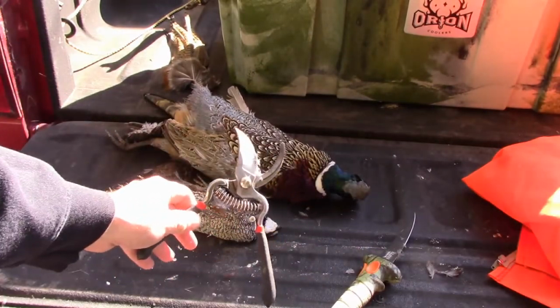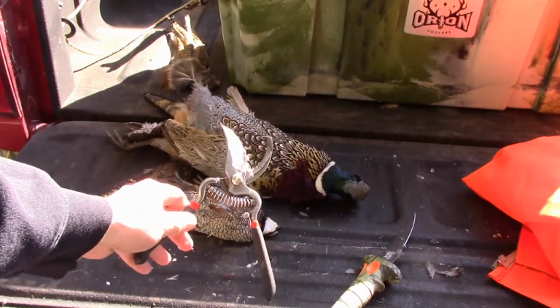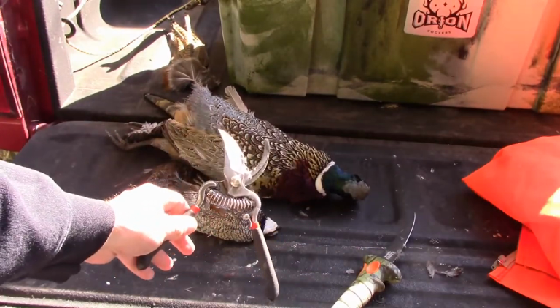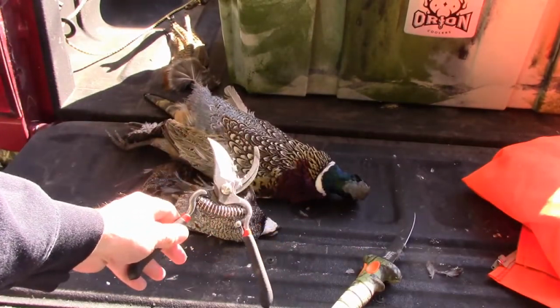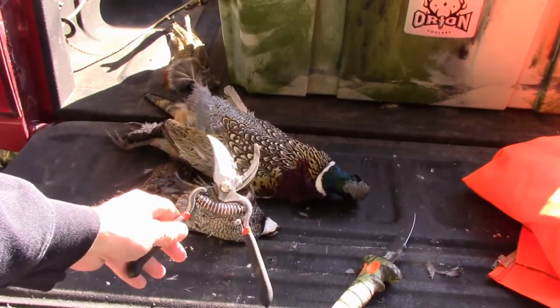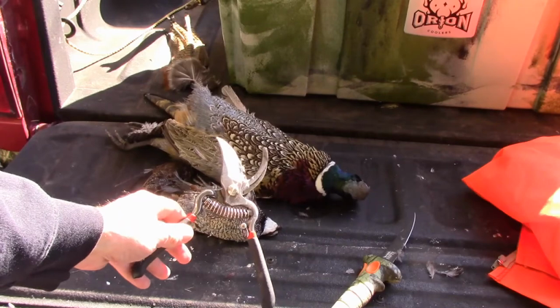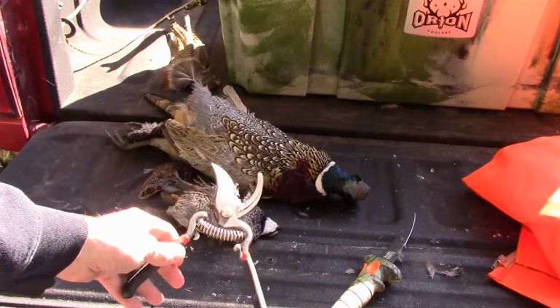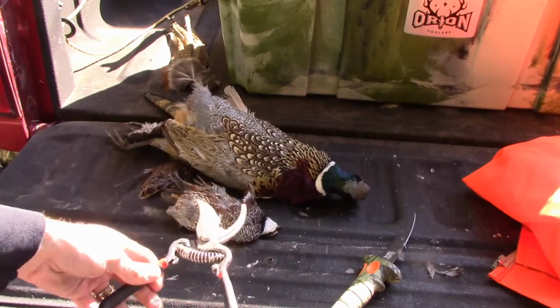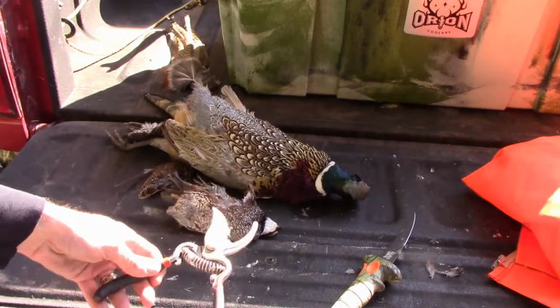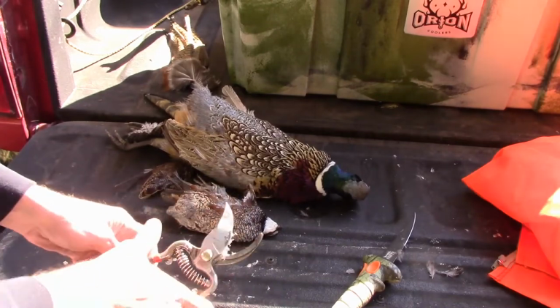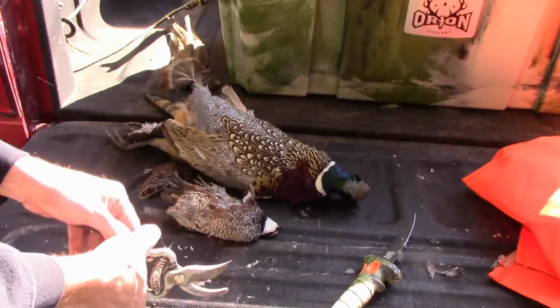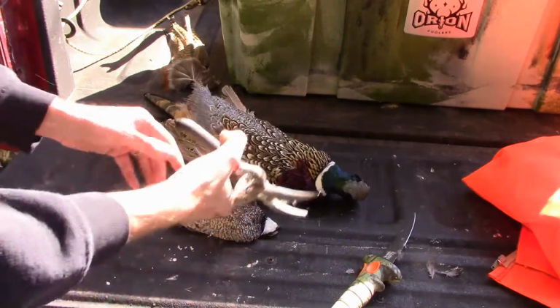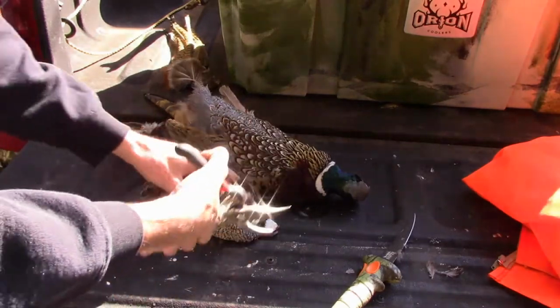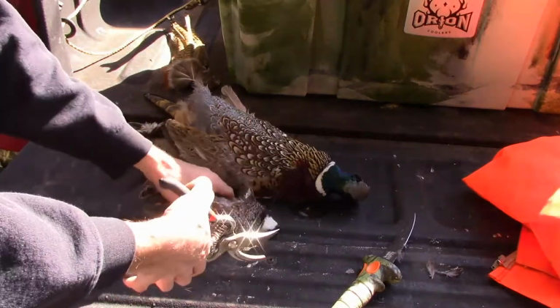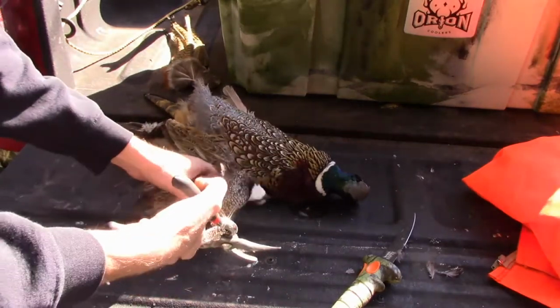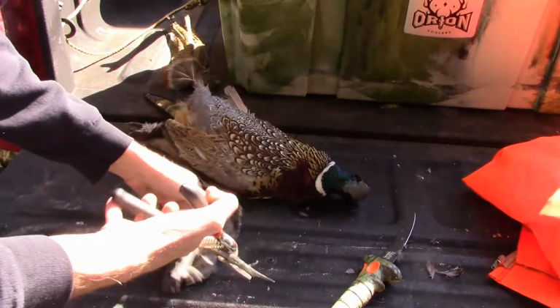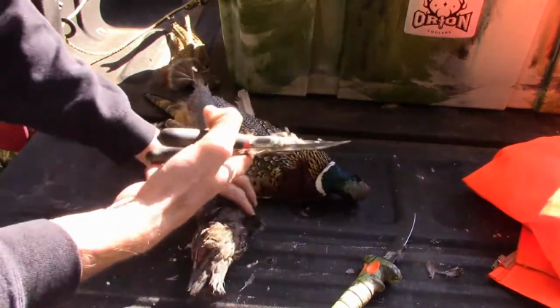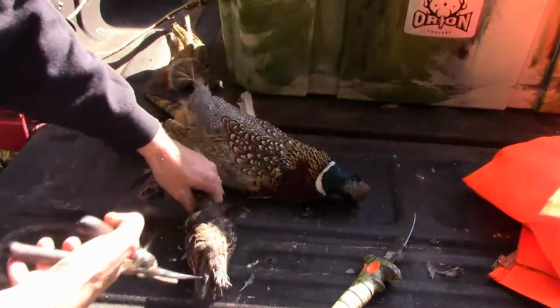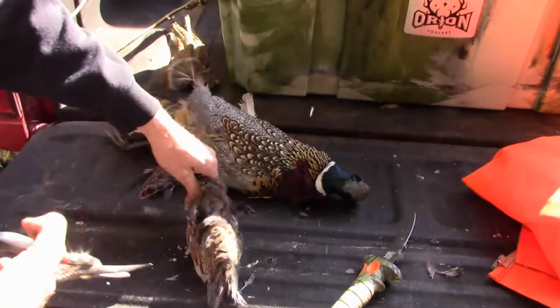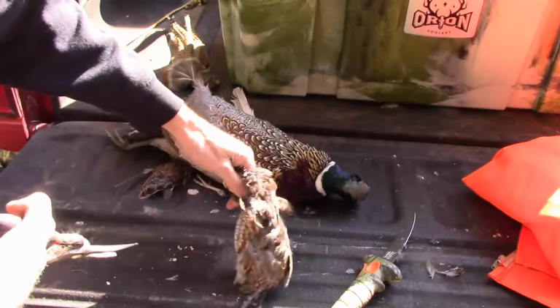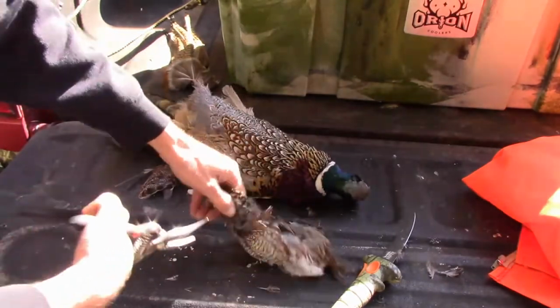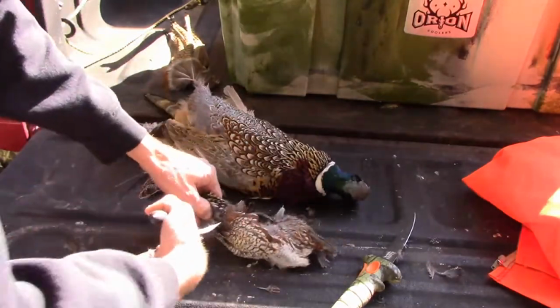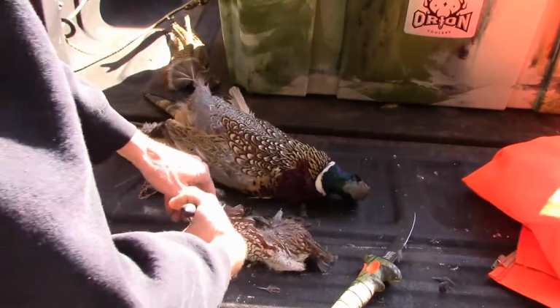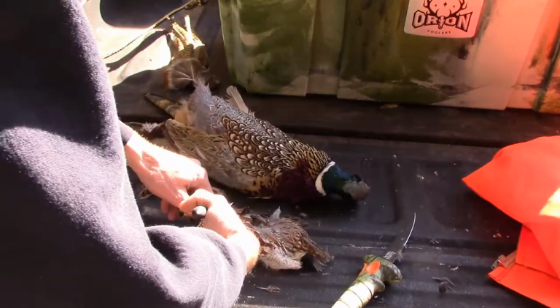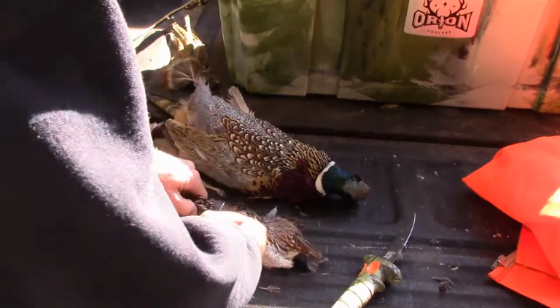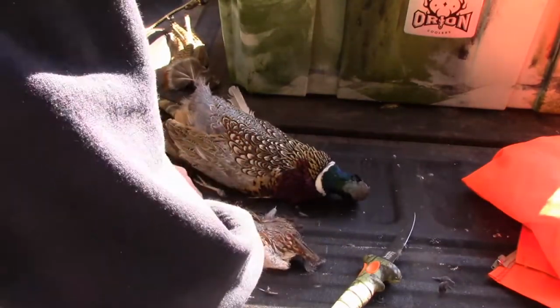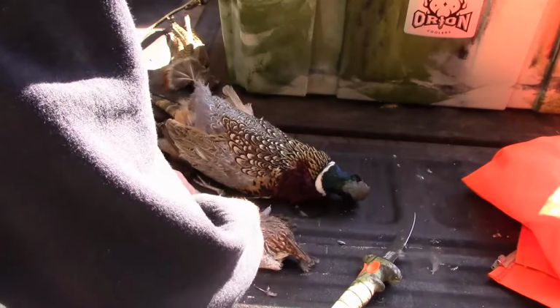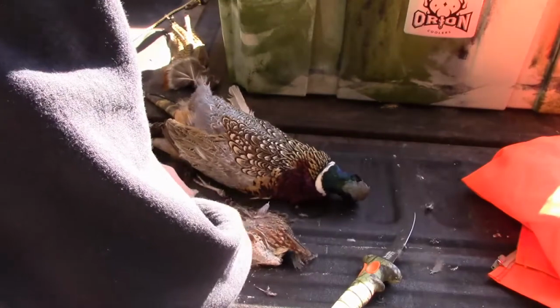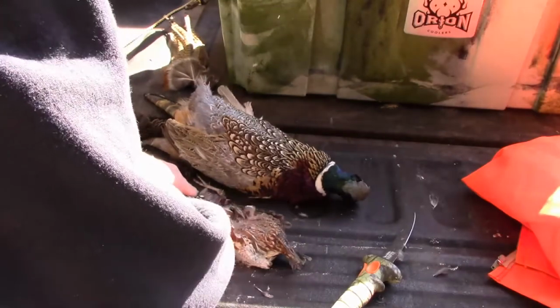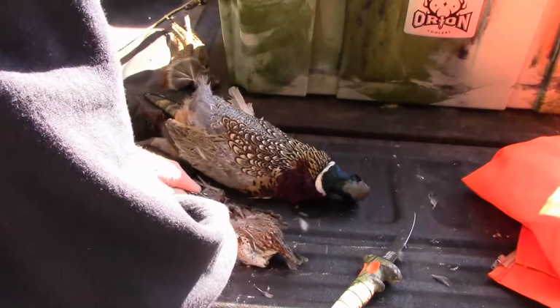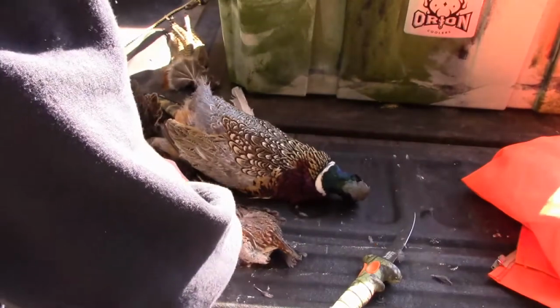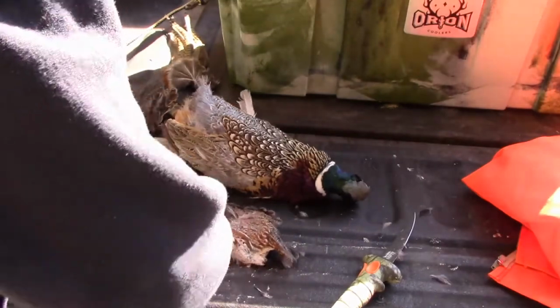What I have here is just pruners, or bush pruners, what have you. Head's next — you can wring it off if you want.